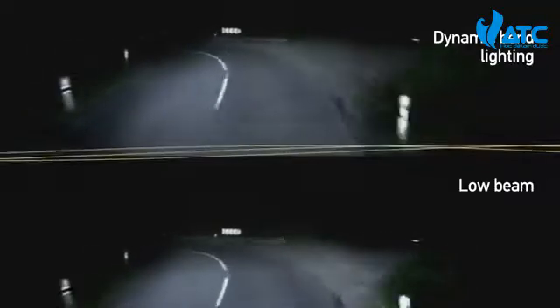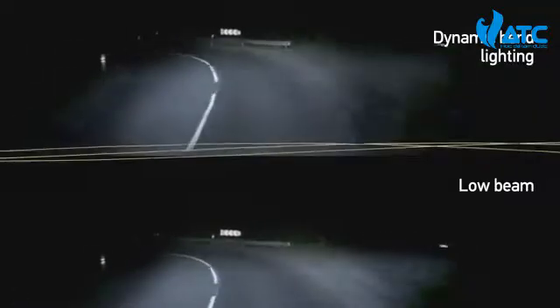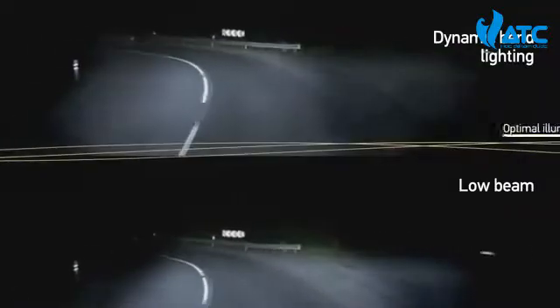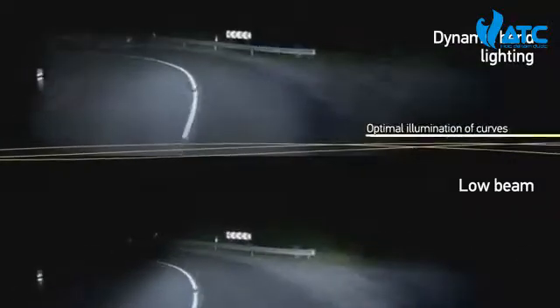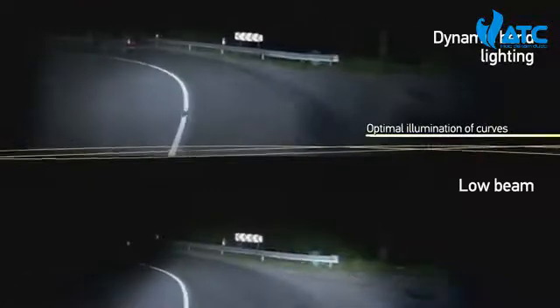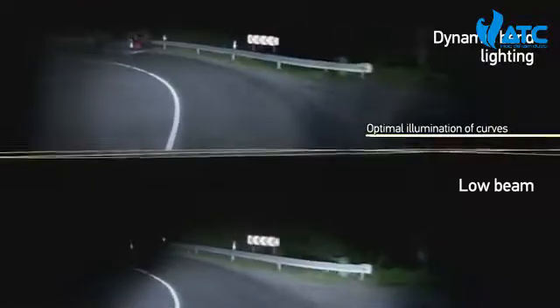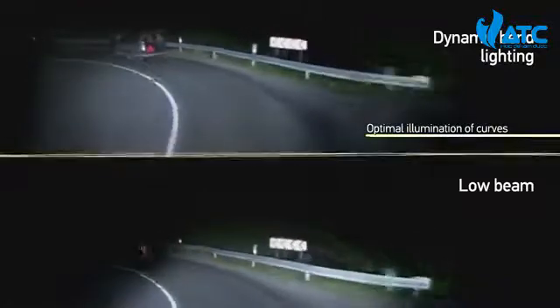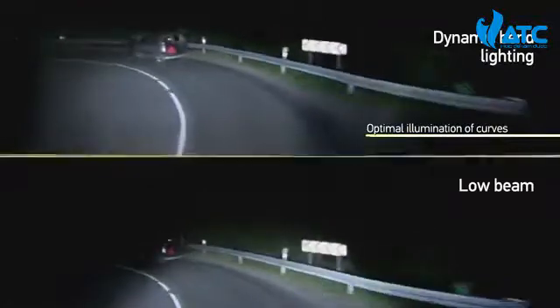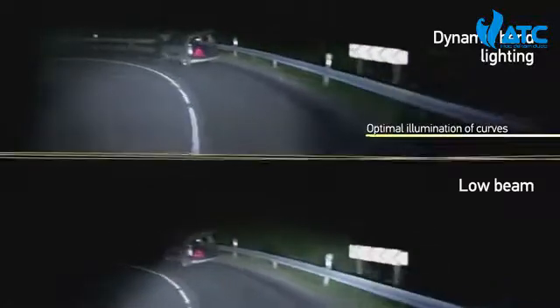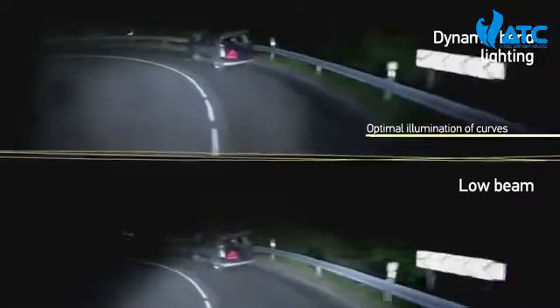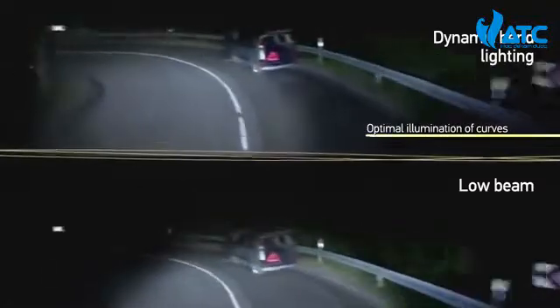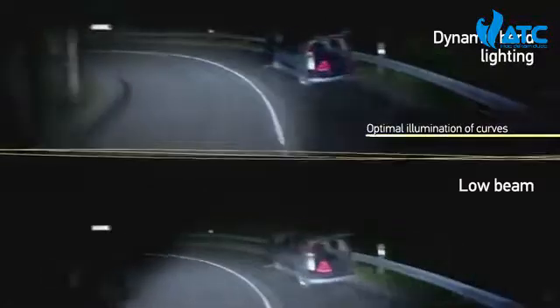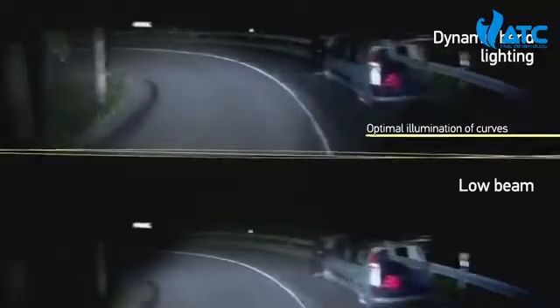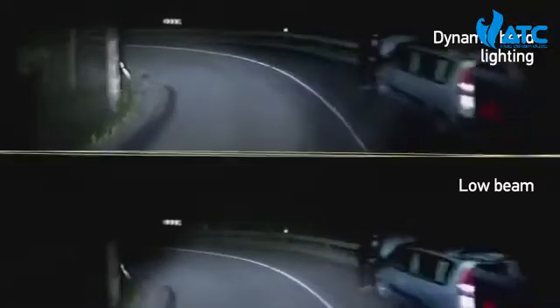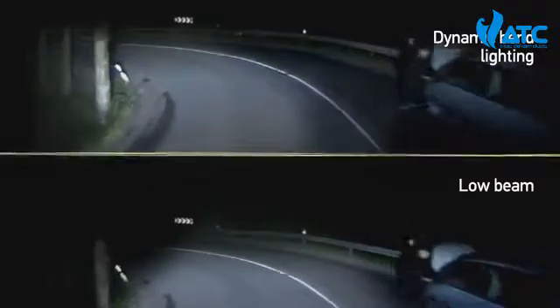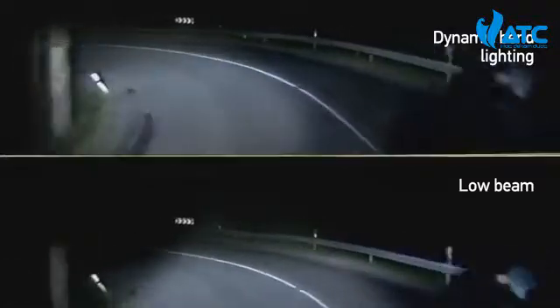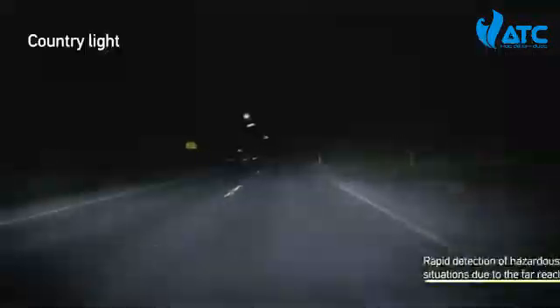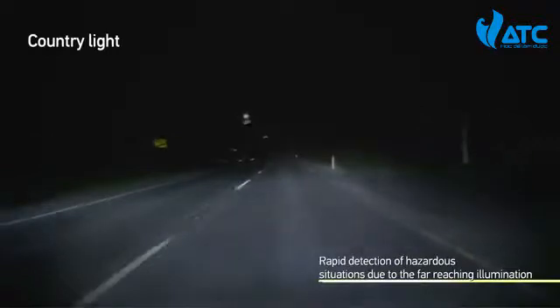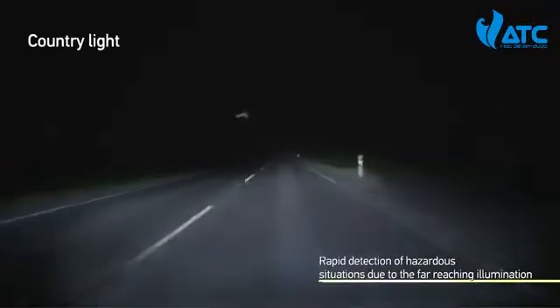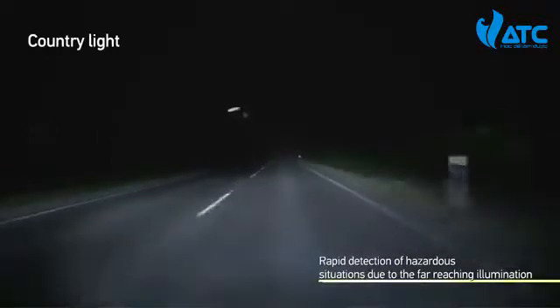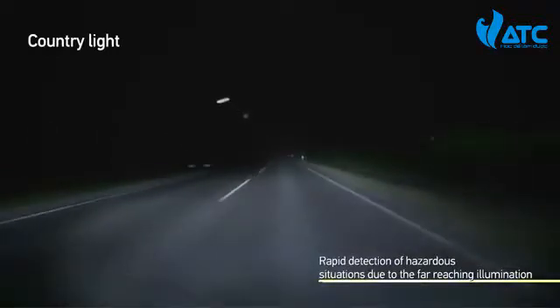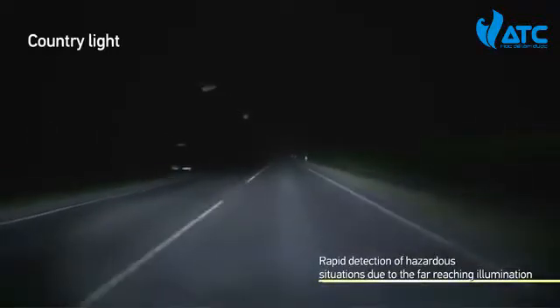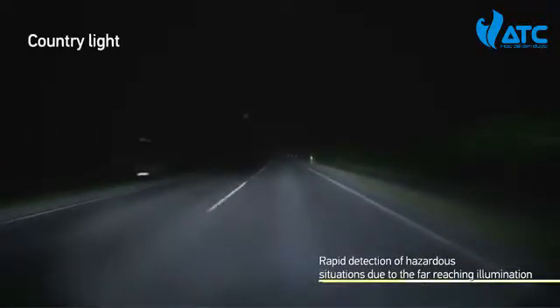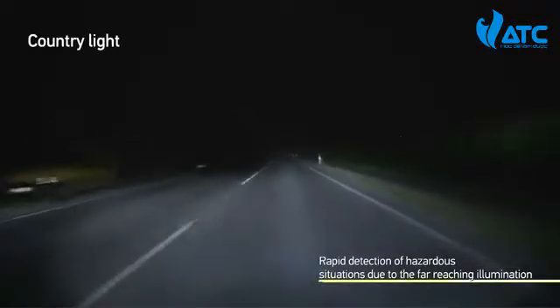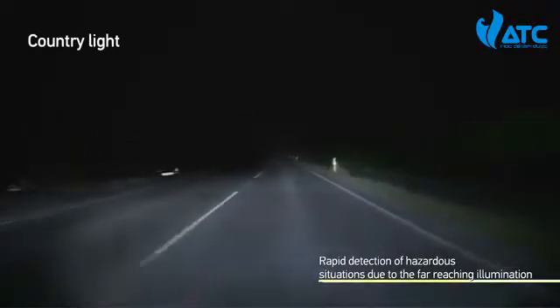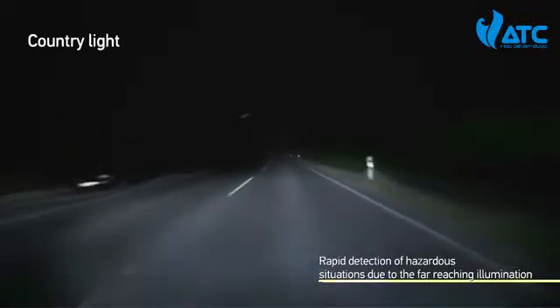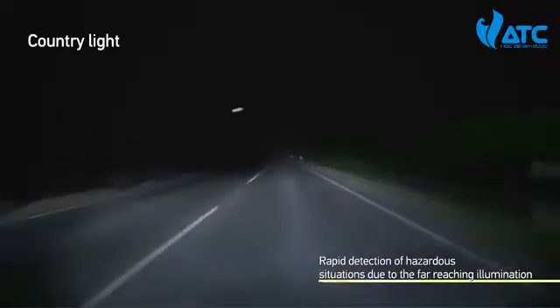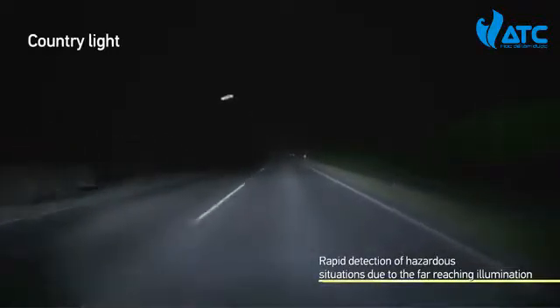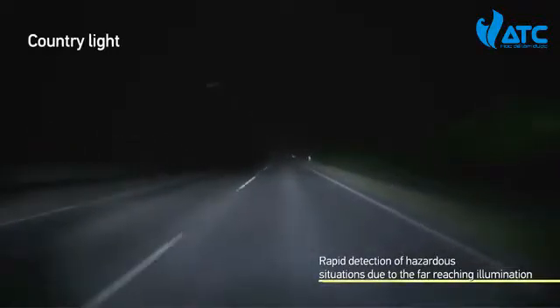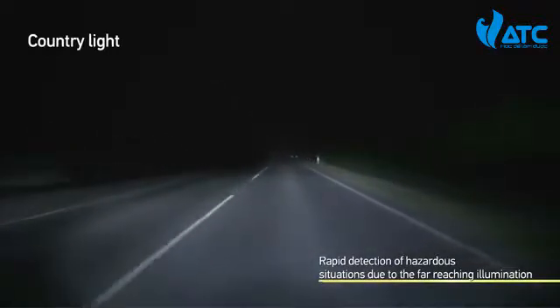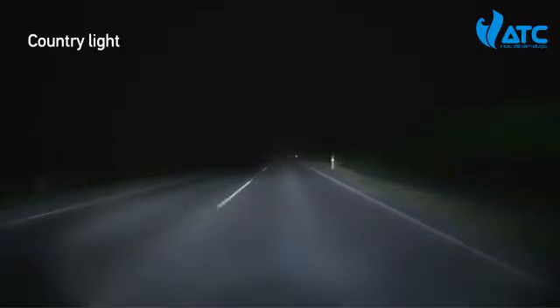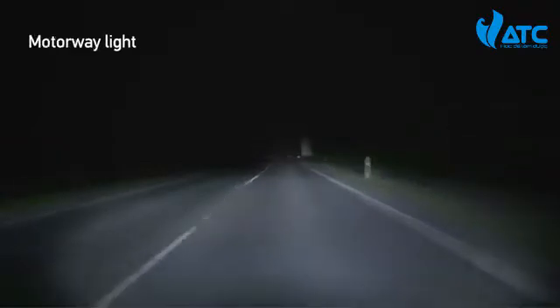In curves, the visibility is increased significantly due to the dynamic bend lighting. The broadly illuminated country road enables the driver to react quickly to potential dangers at the side of the road.